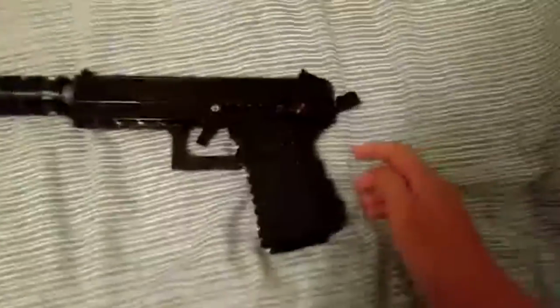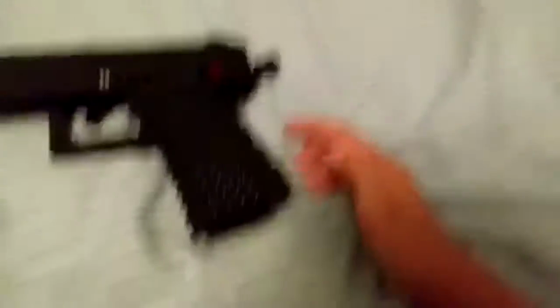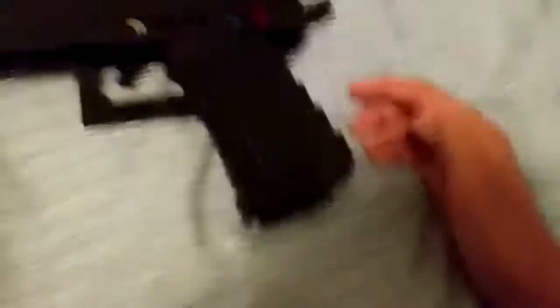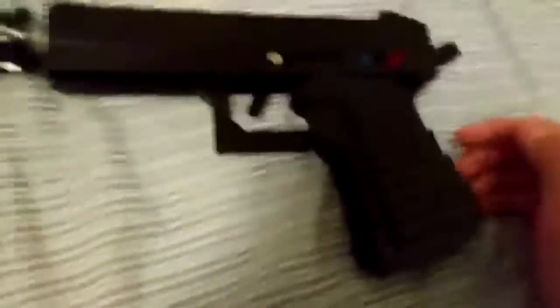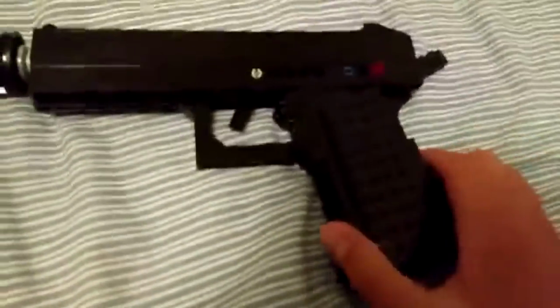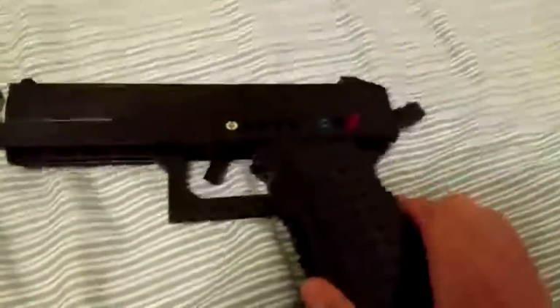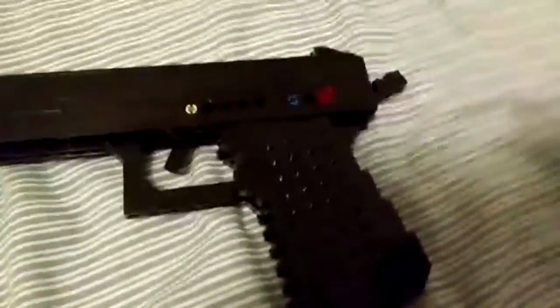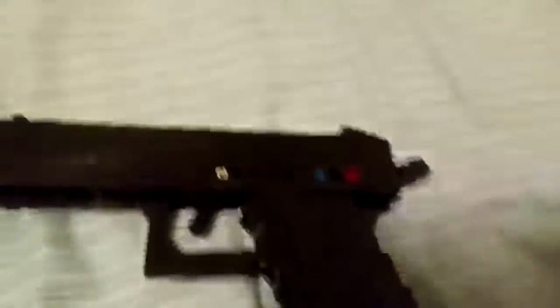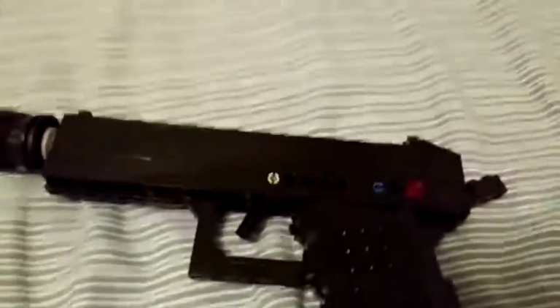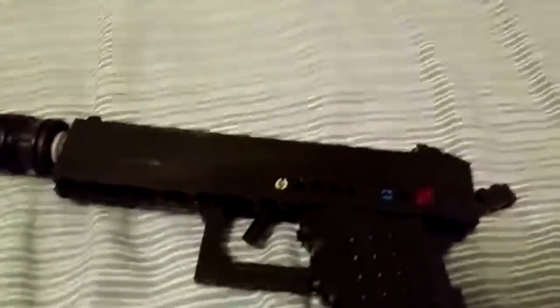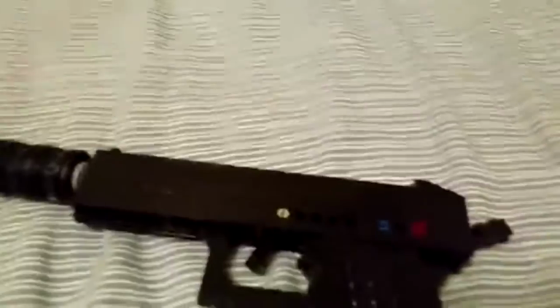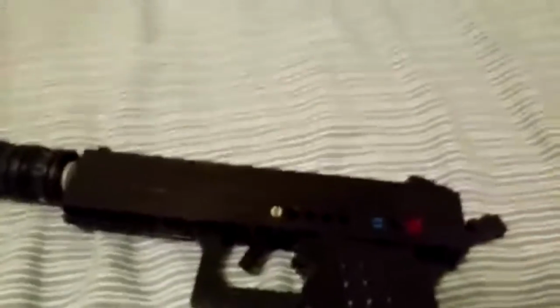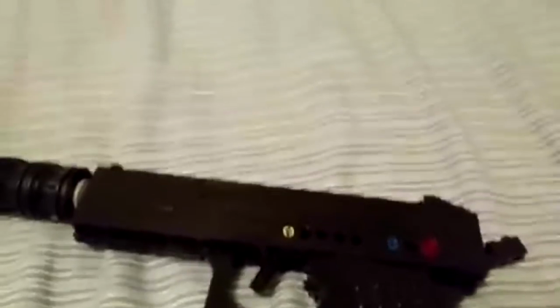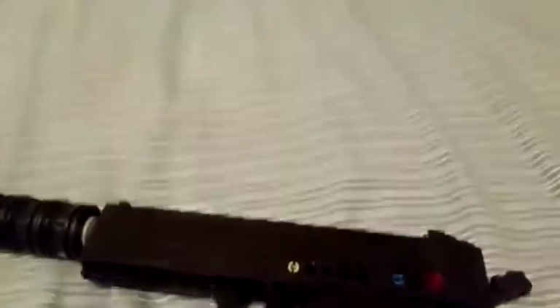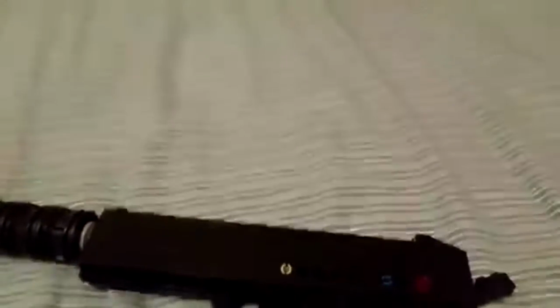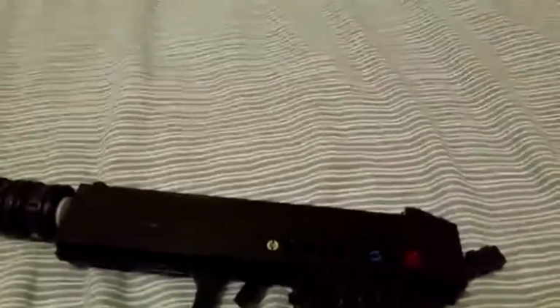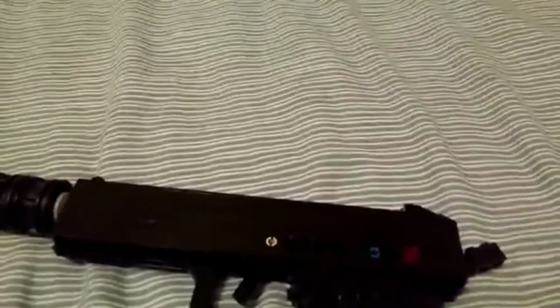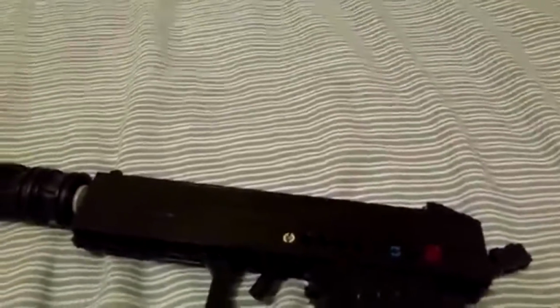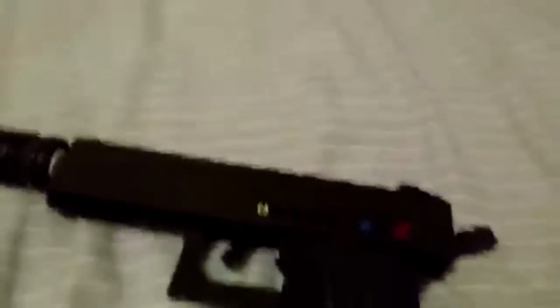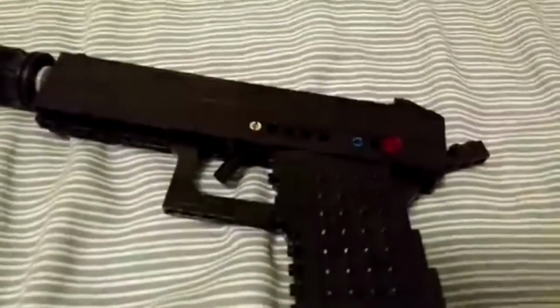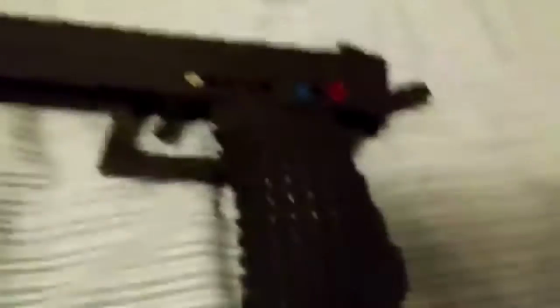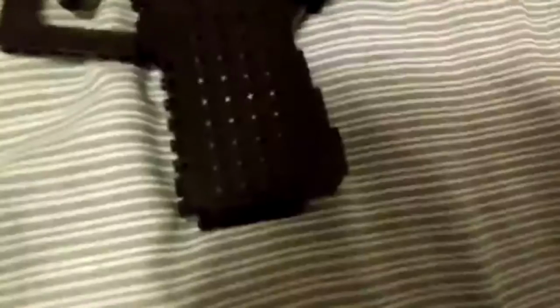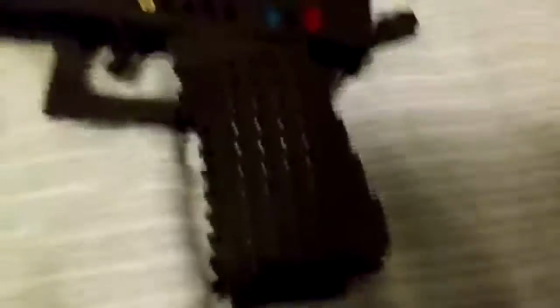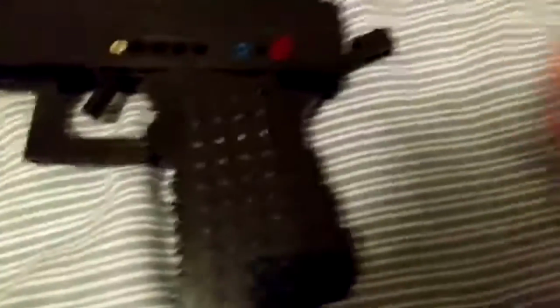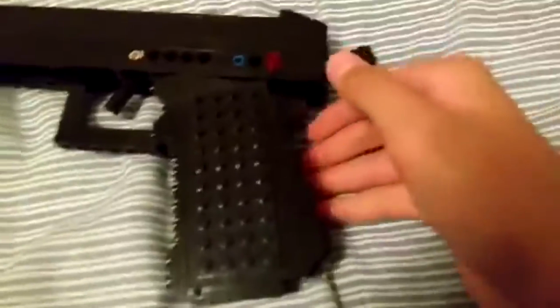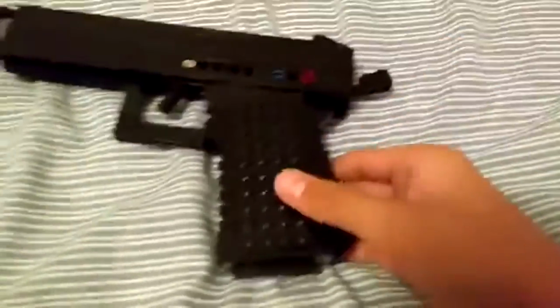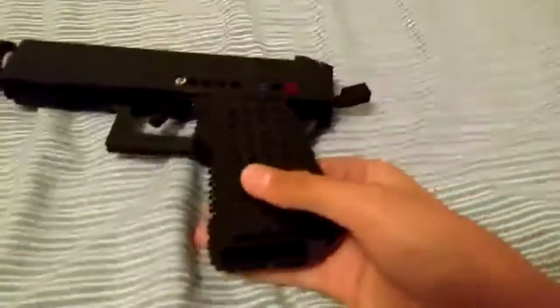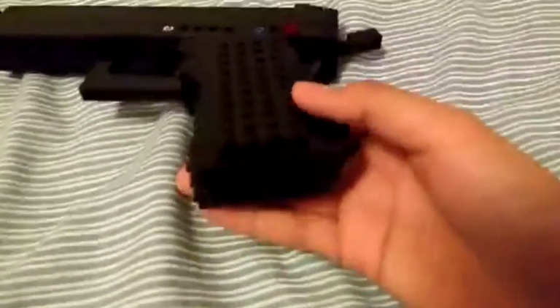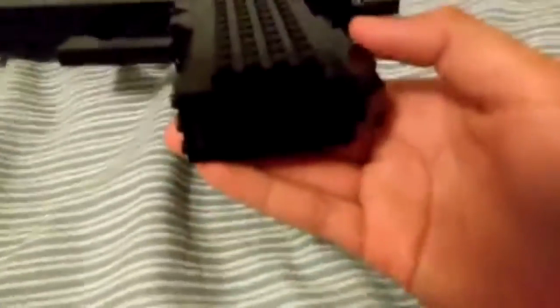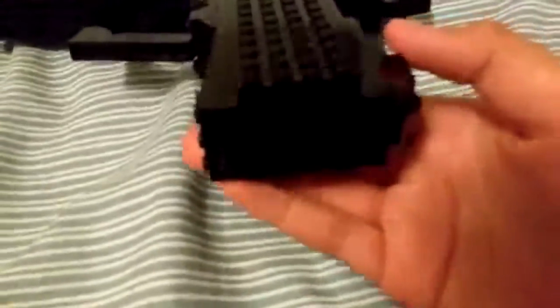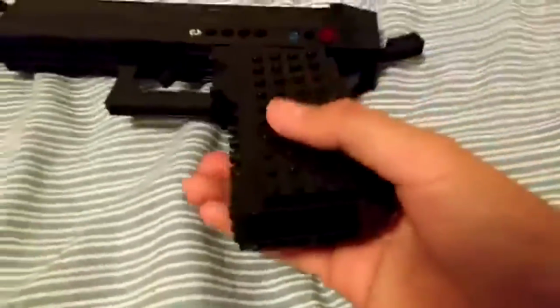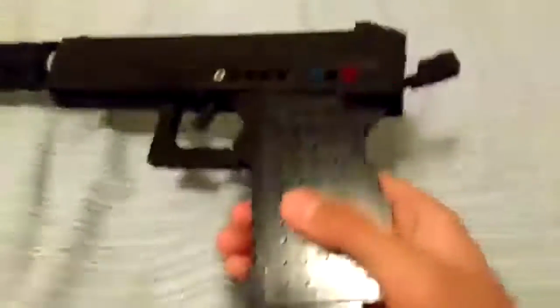So I'll get into the actual specs. It is 219mm long, just like the real one, and features a nice grip that has a textured grip.